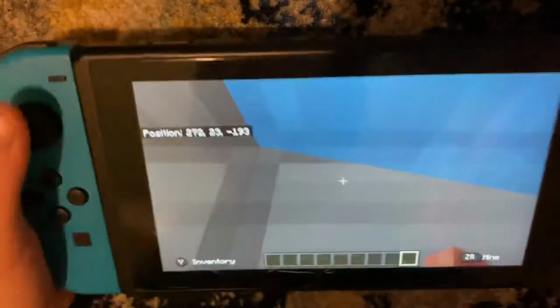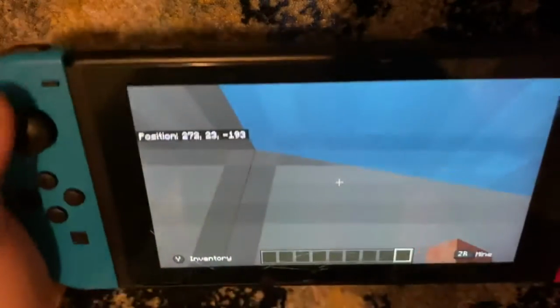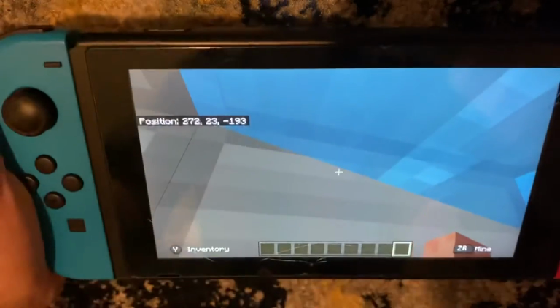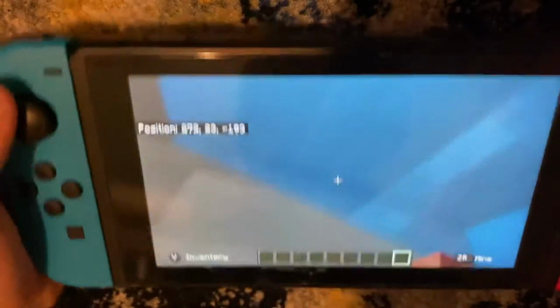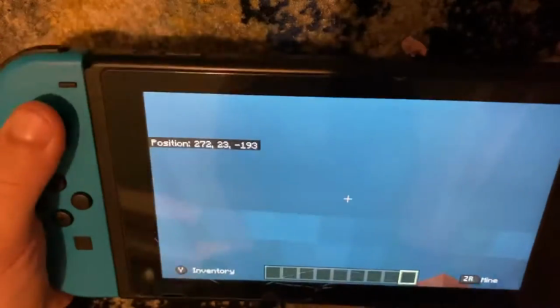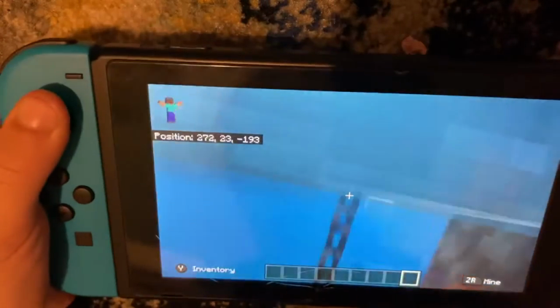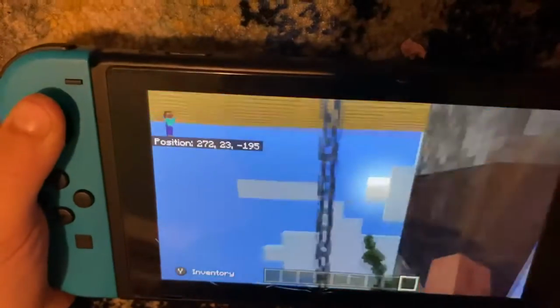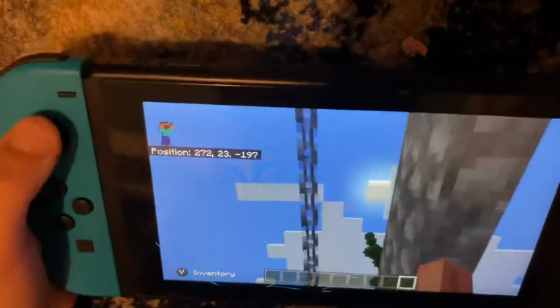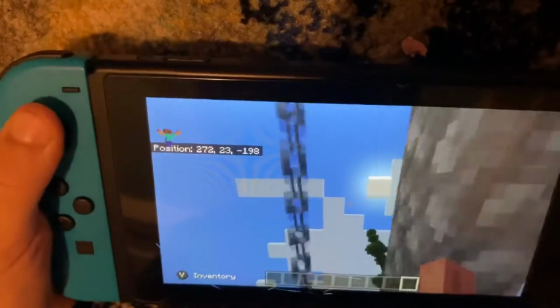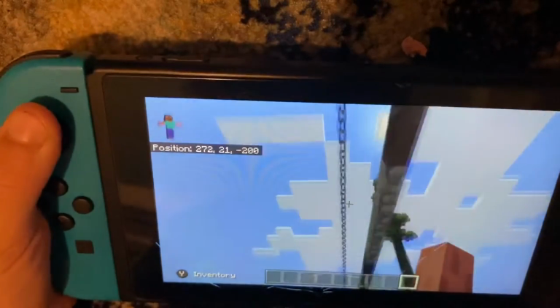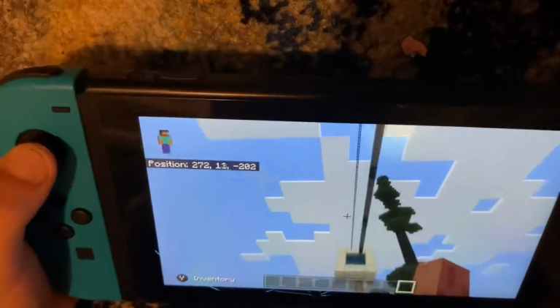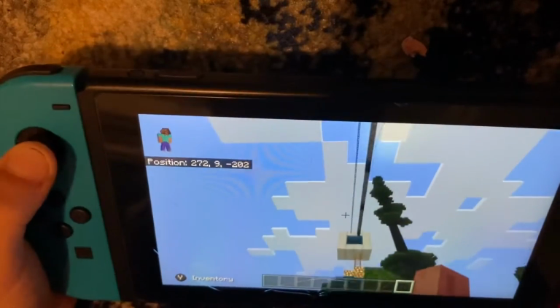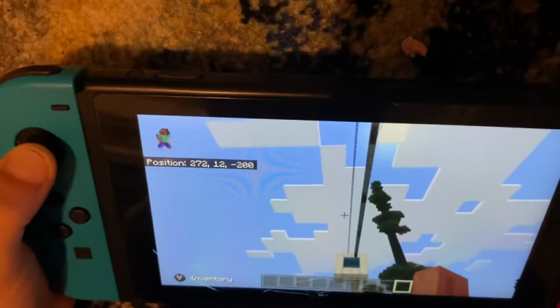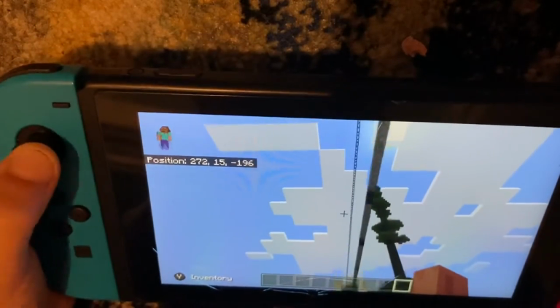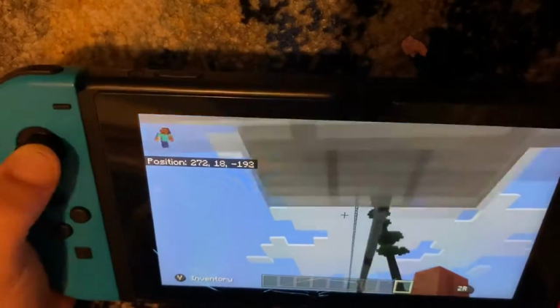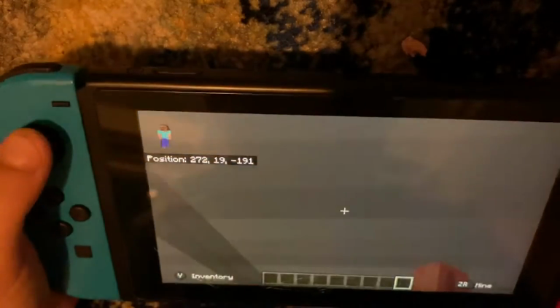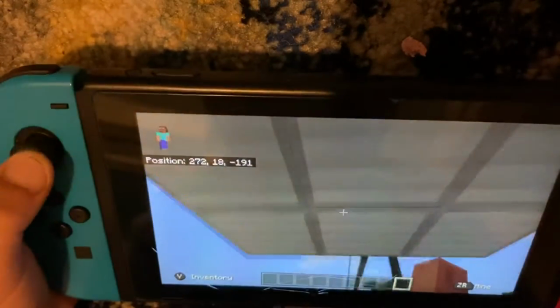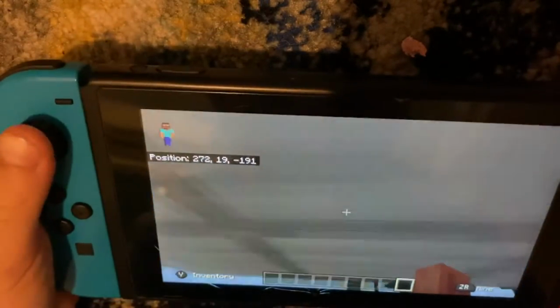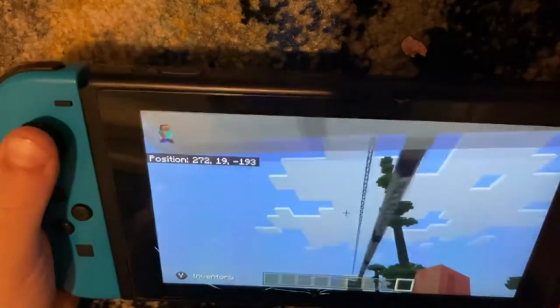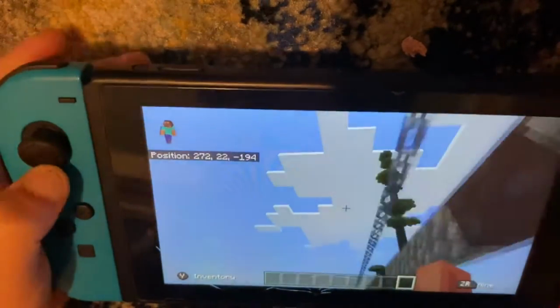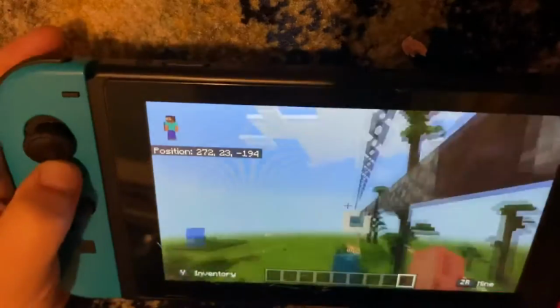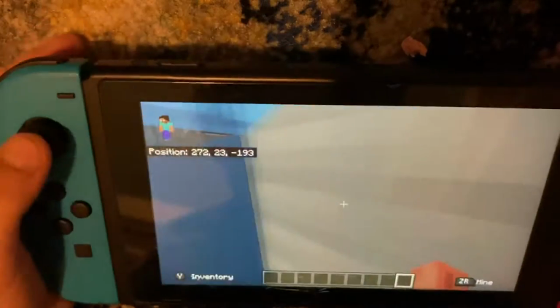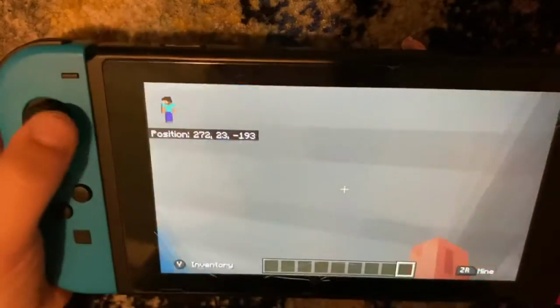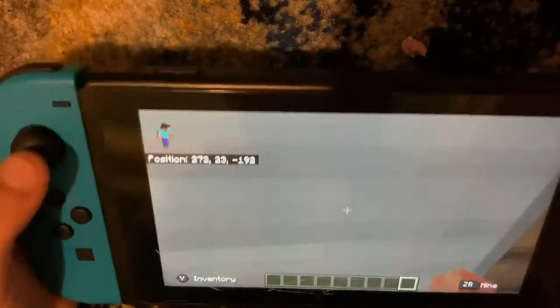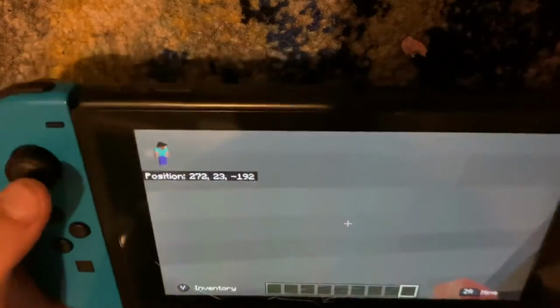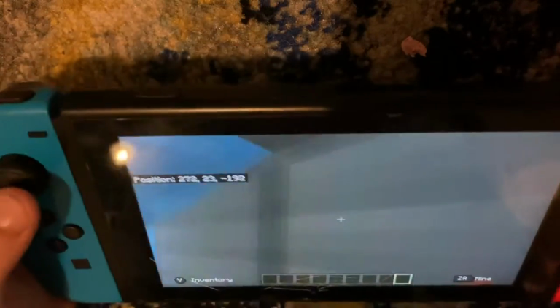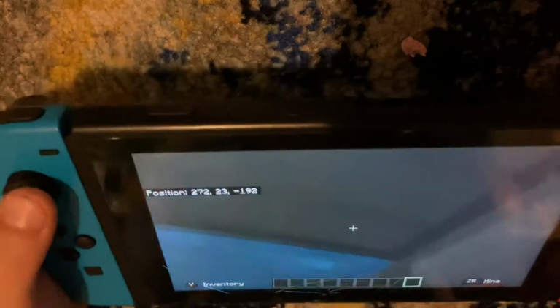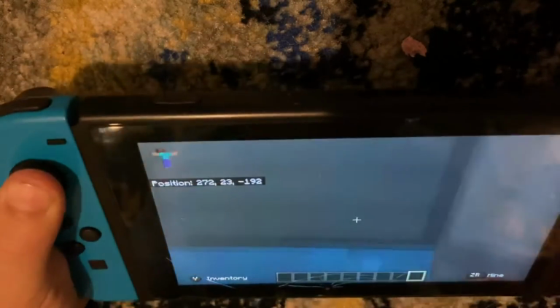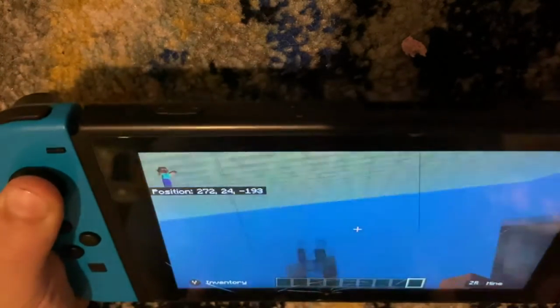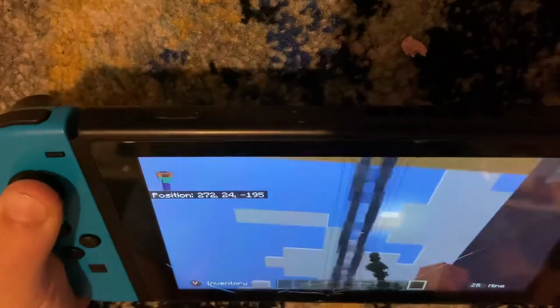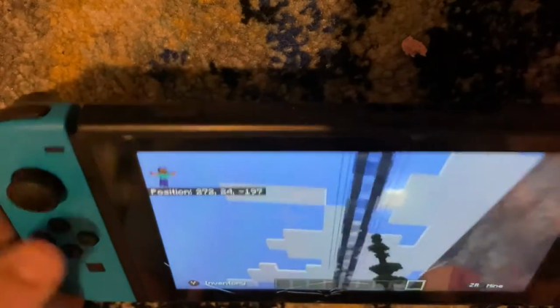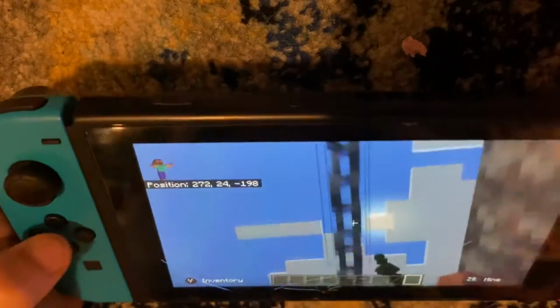But if you want to look down, just go into third person mode or whatever it is. And then you can just see what it looks like down.